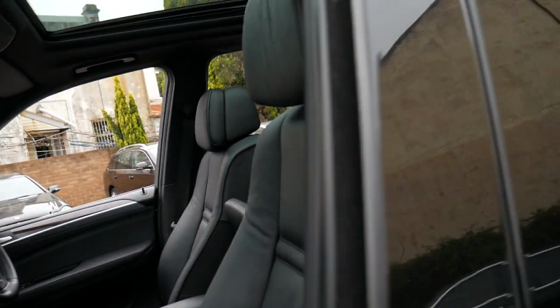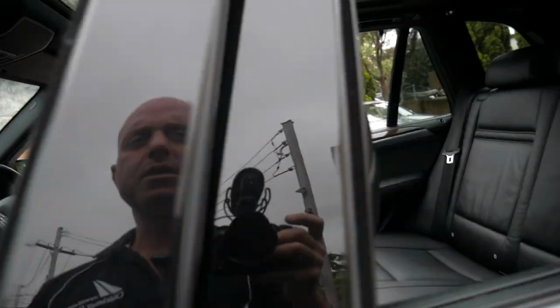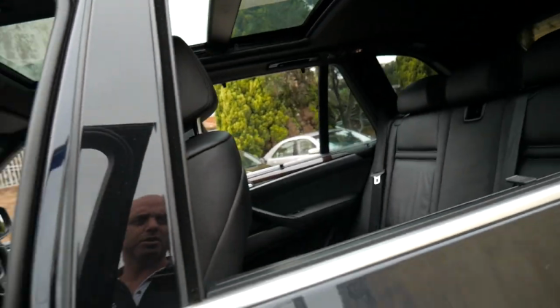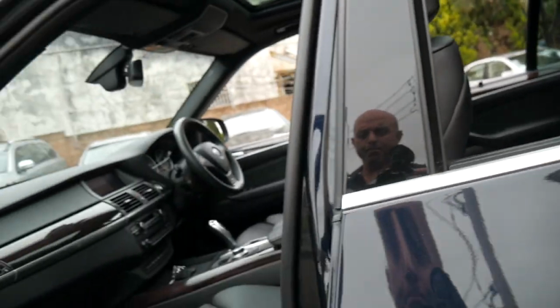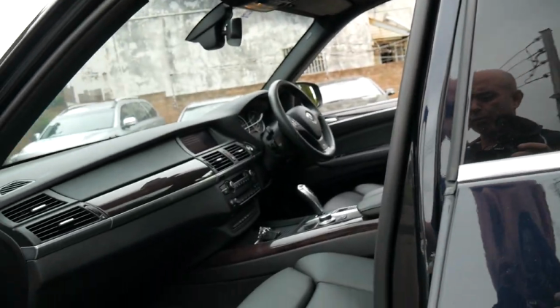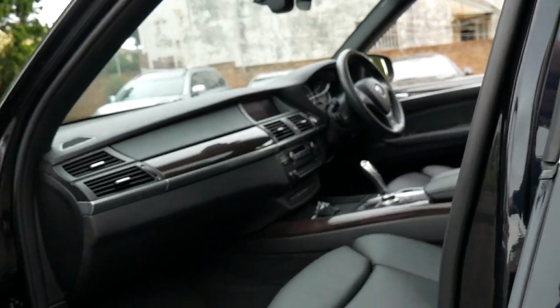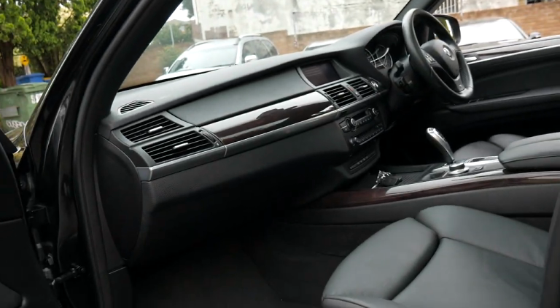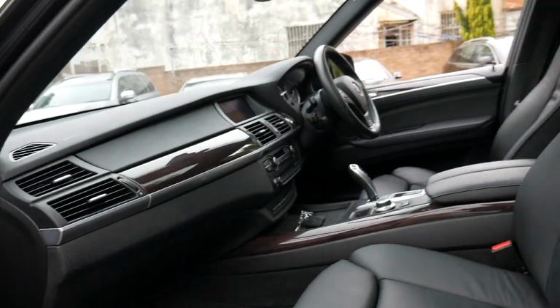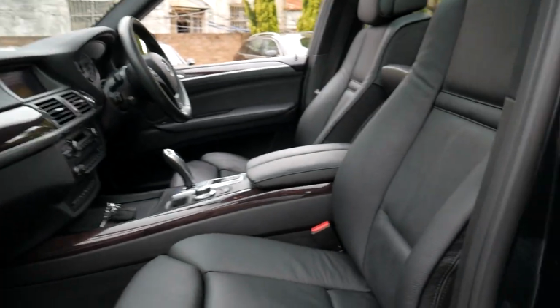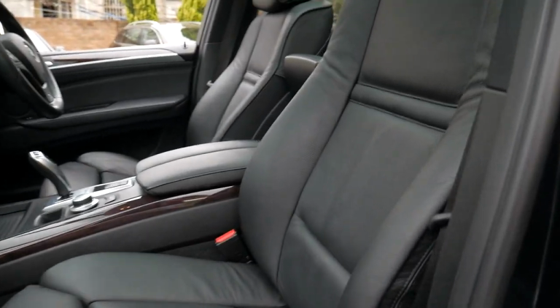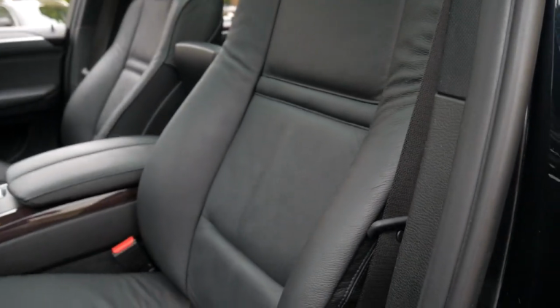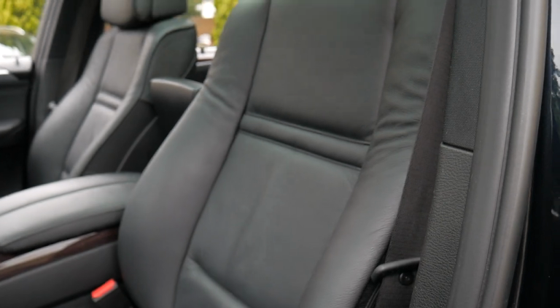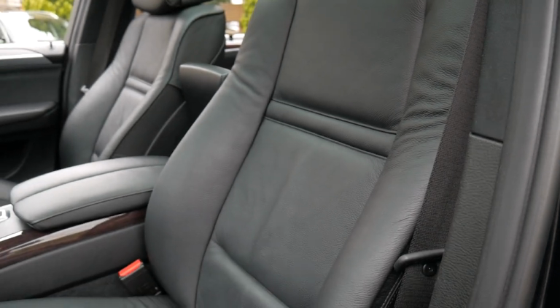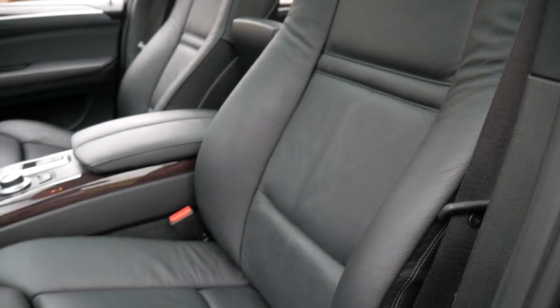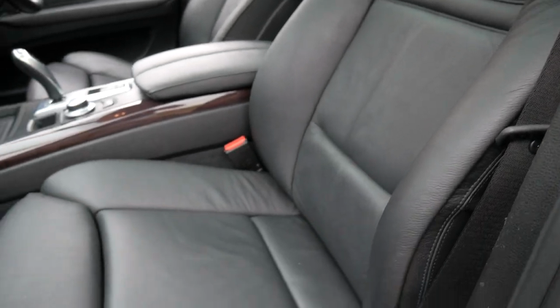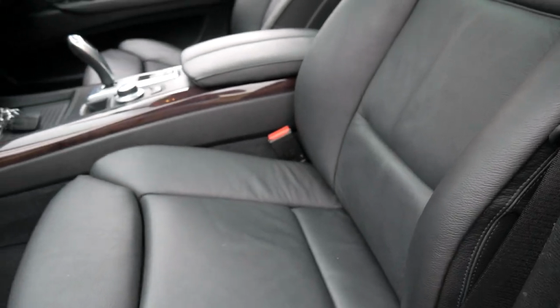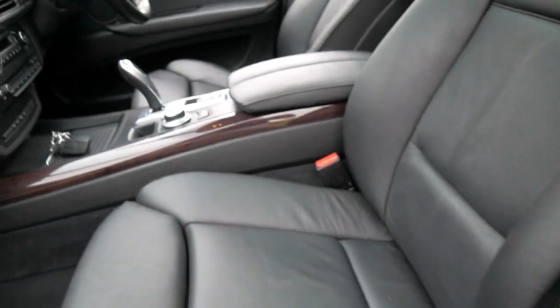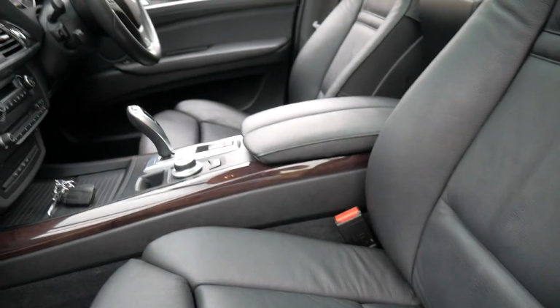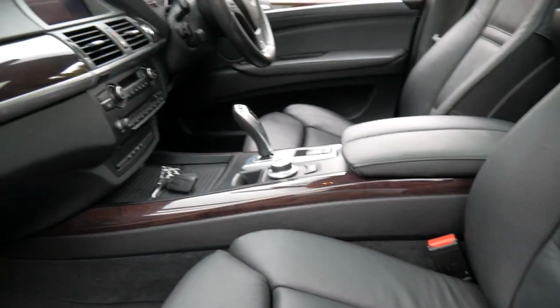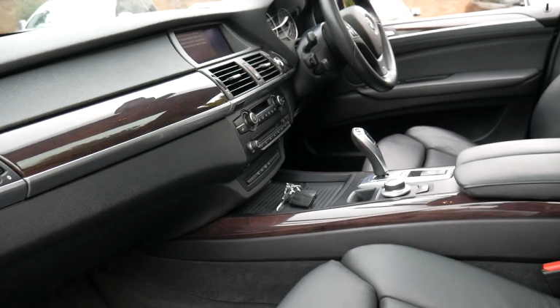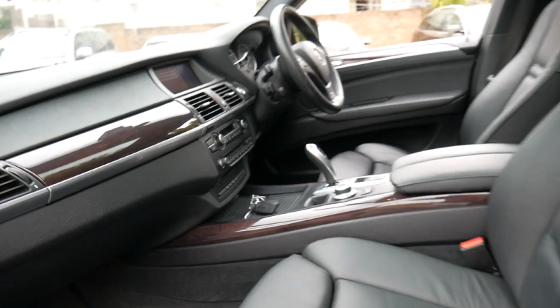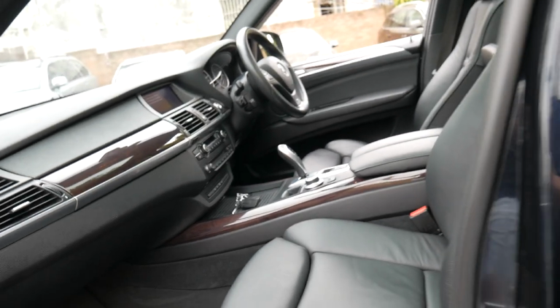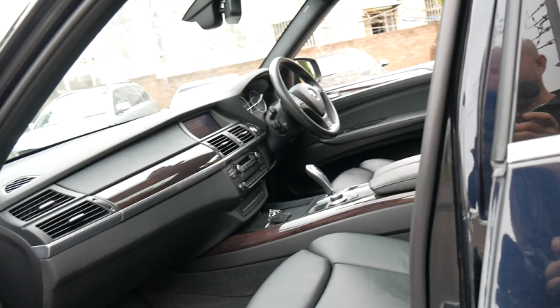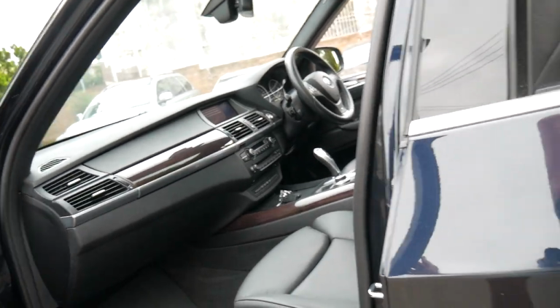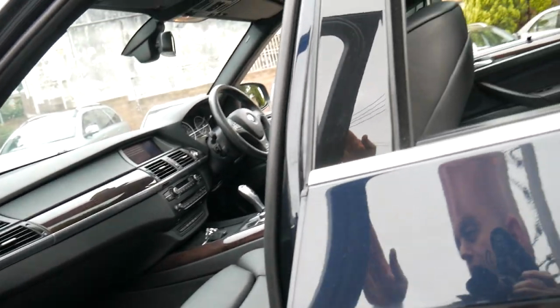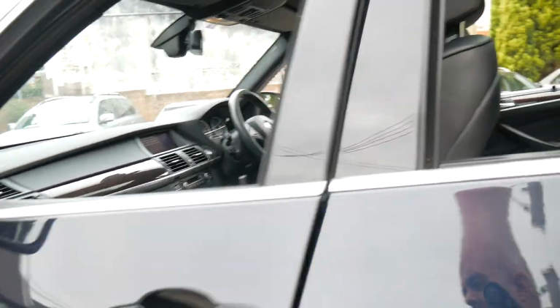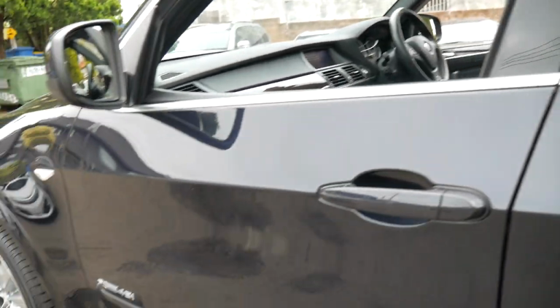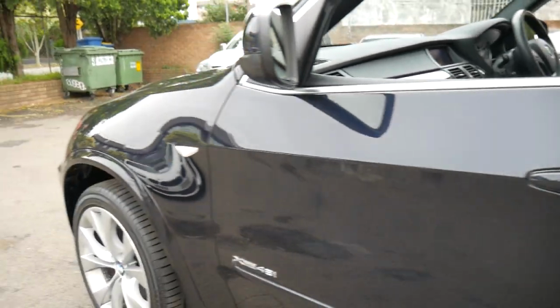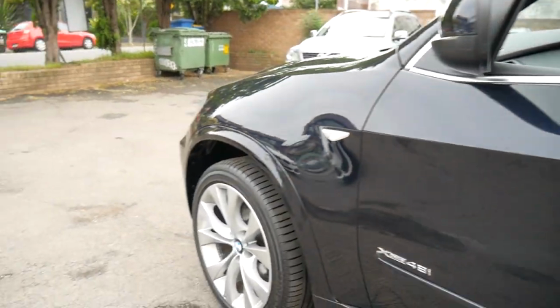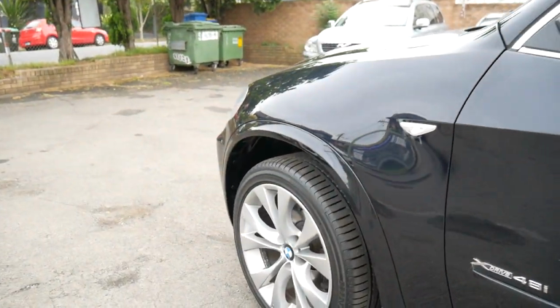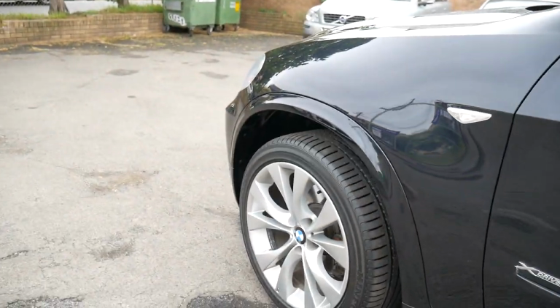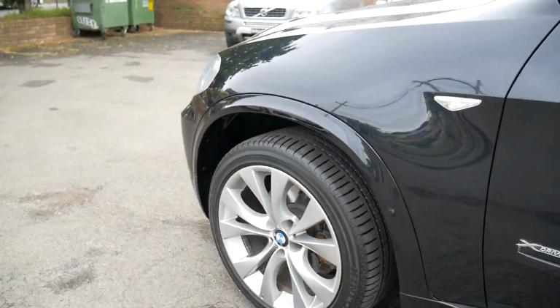So basically it's got really nice seats. The M Sport seats are a little bit more bucket-y. It has rear entertainment, better wheels, better steering wheel, and M-Tech sort of decals. Just have a look at the condition of this car.